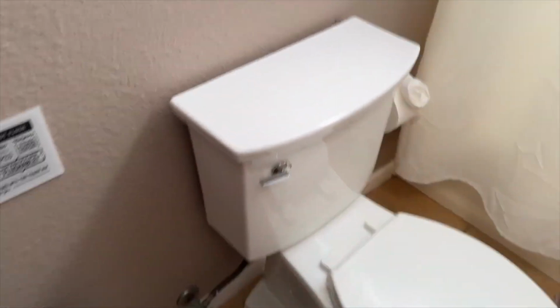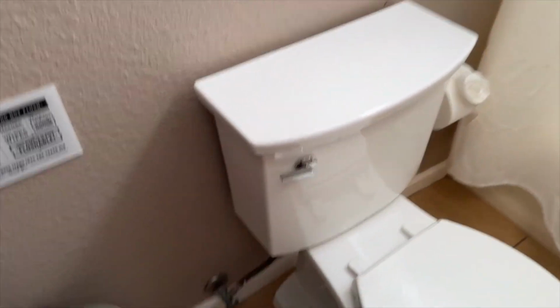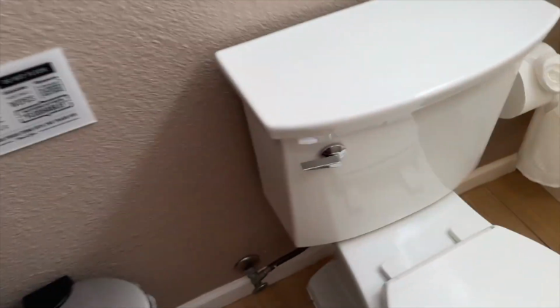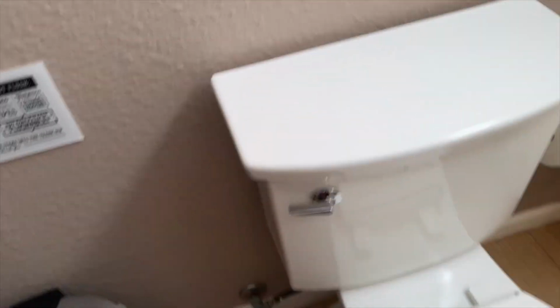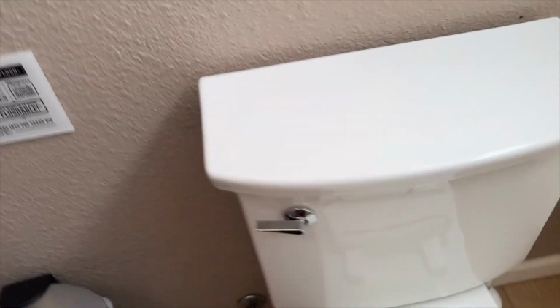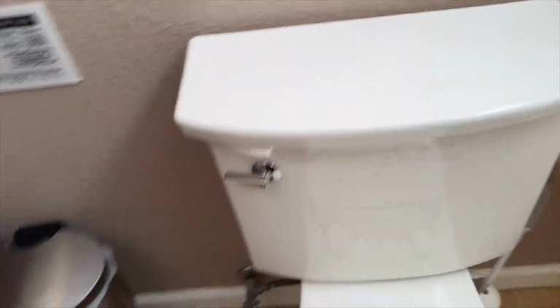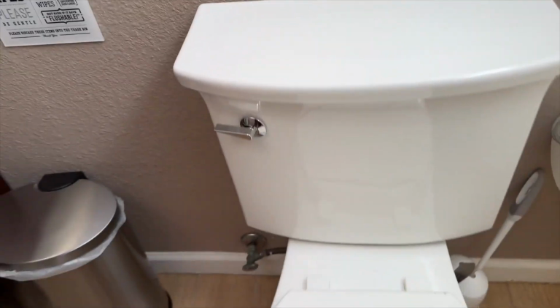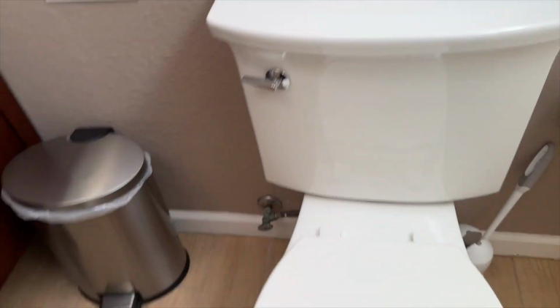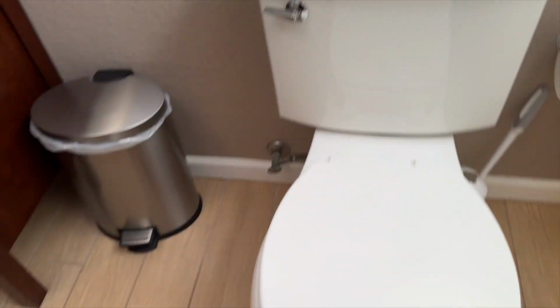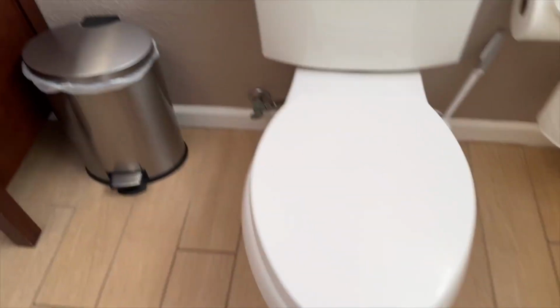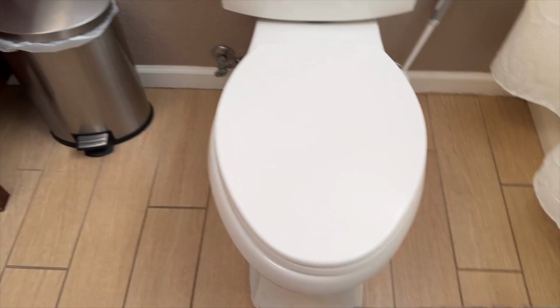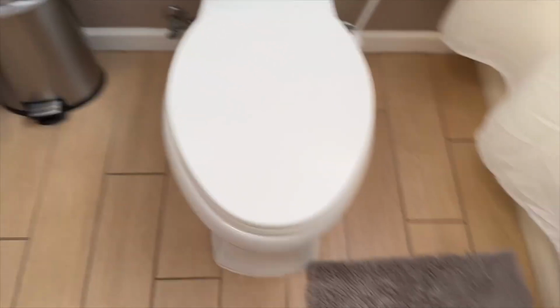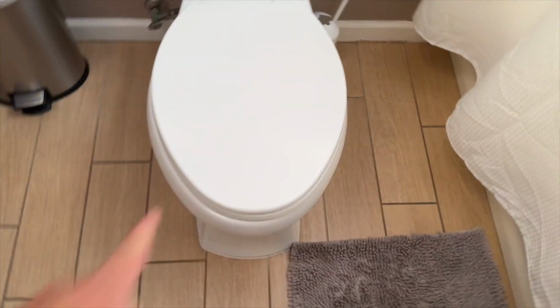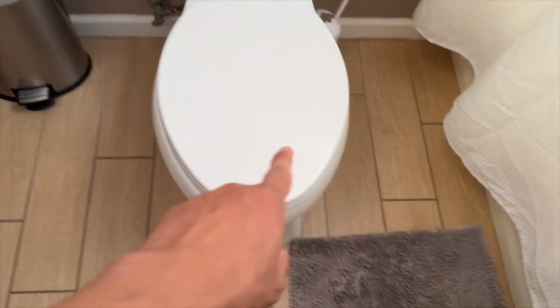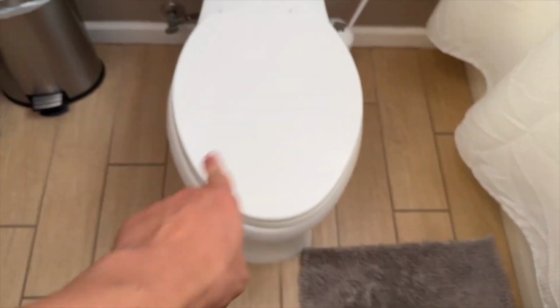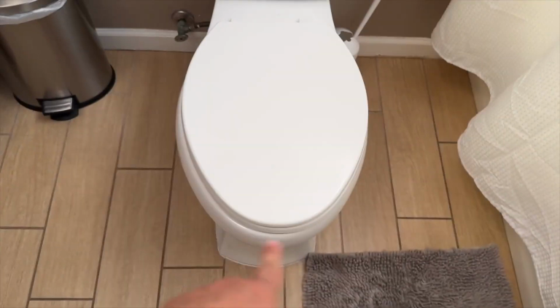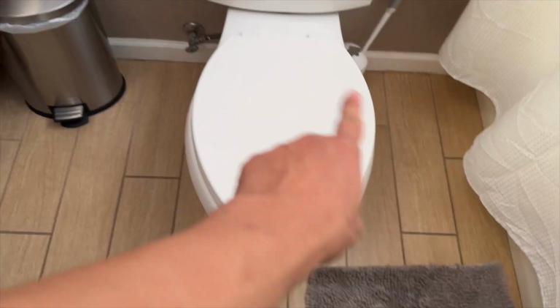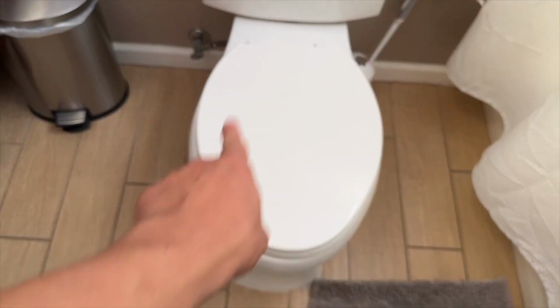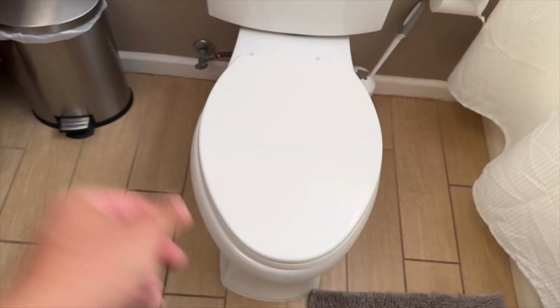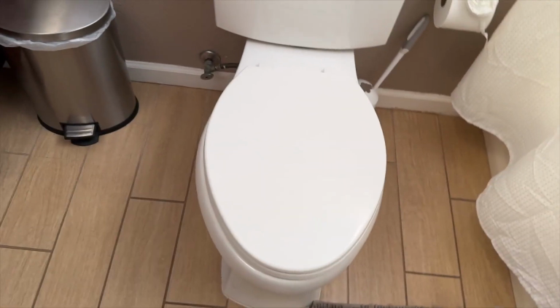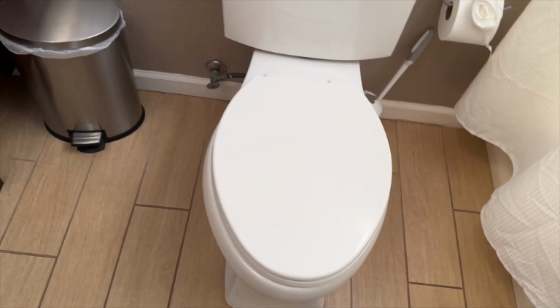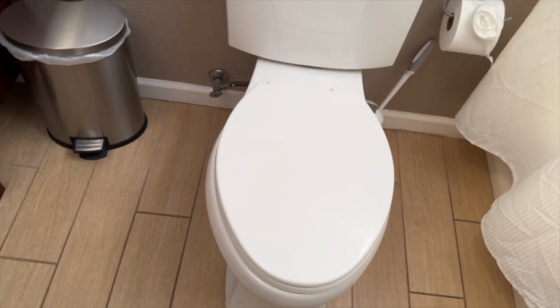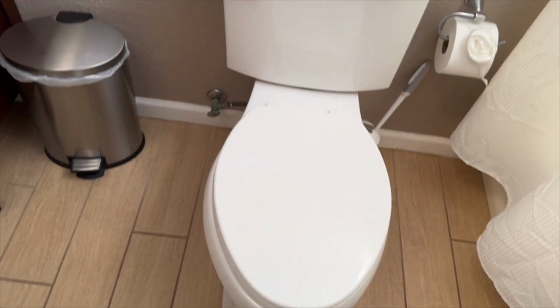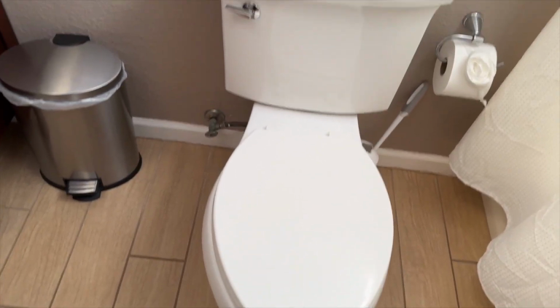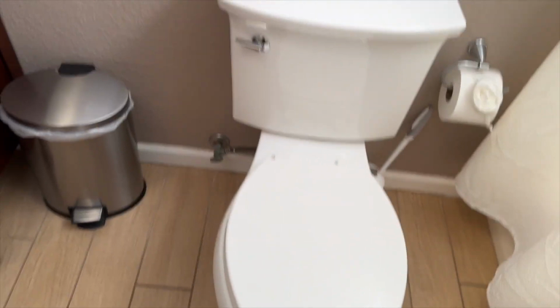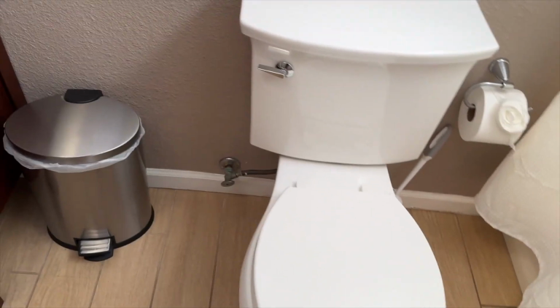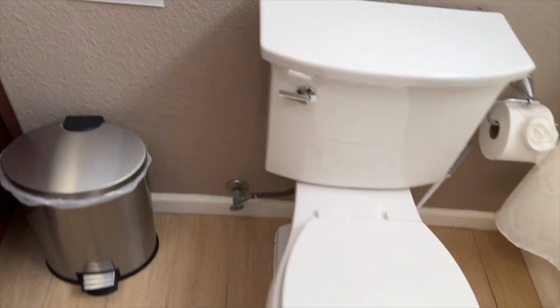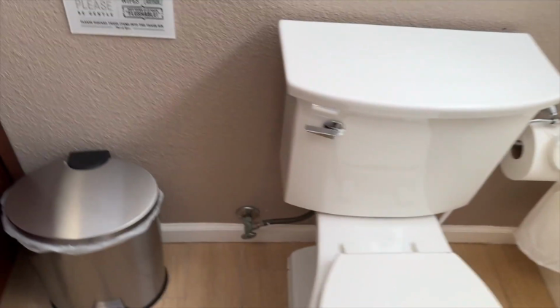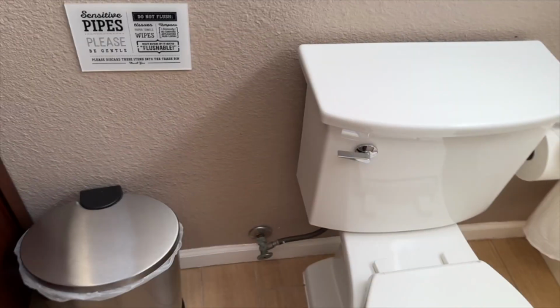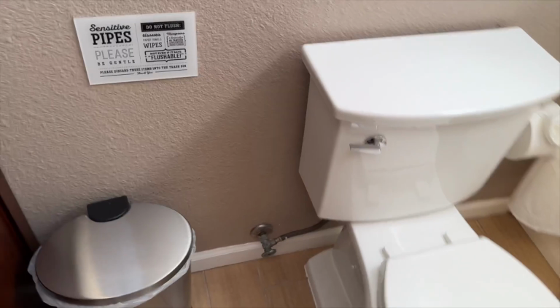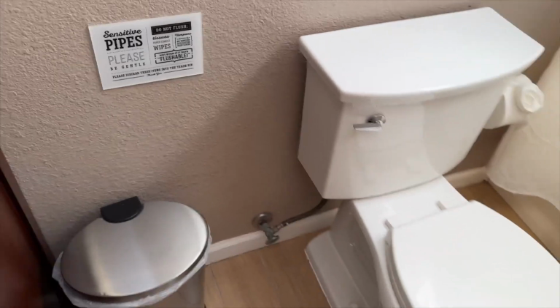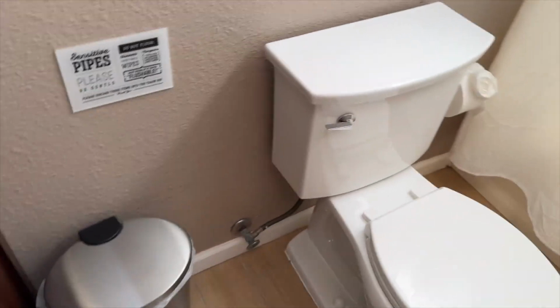Setting it up was super easy, but I'm also a plumber. So I don't know, maybe for the average person it won't be as easy, but for me I'm gonna go ahead and say 5 out of 5.